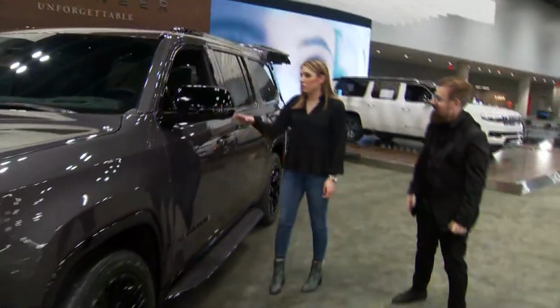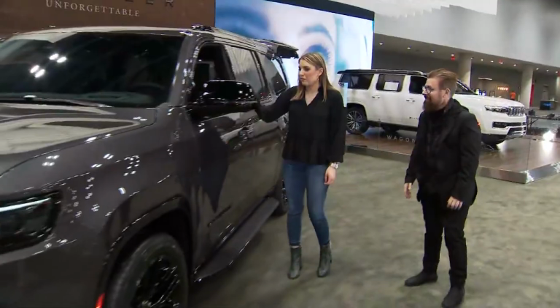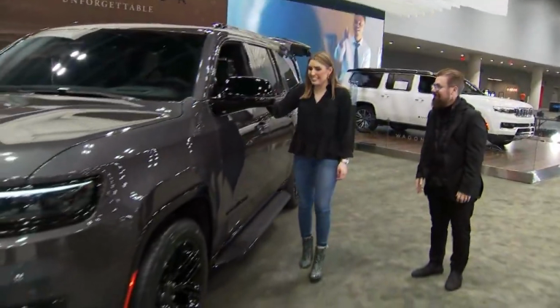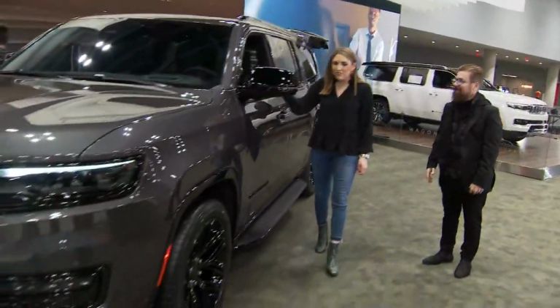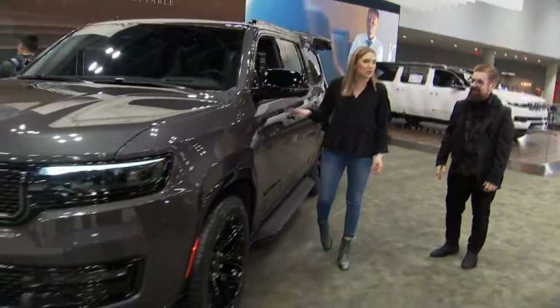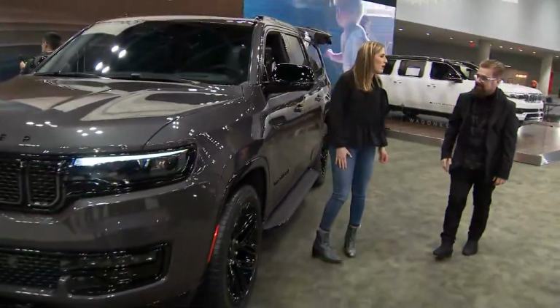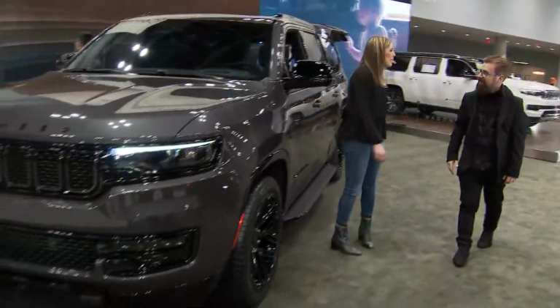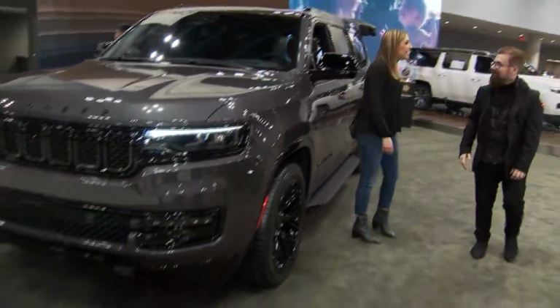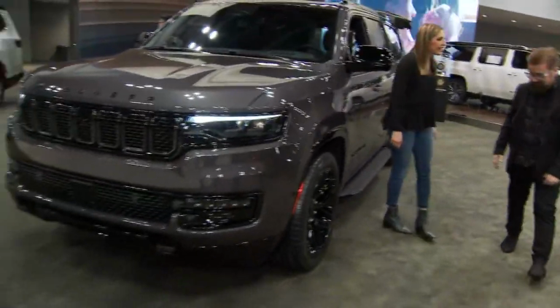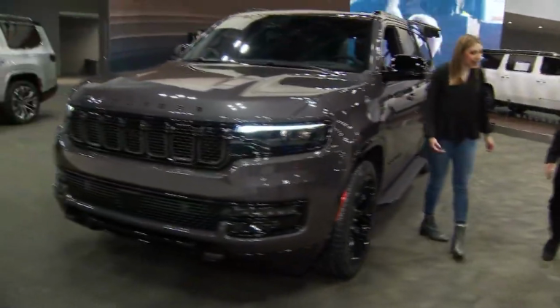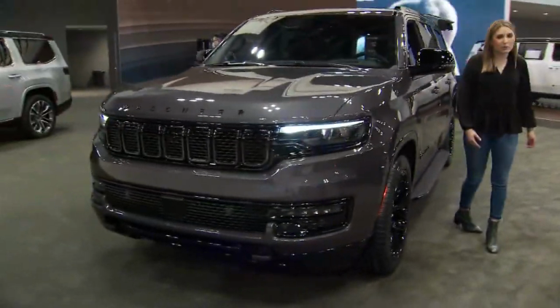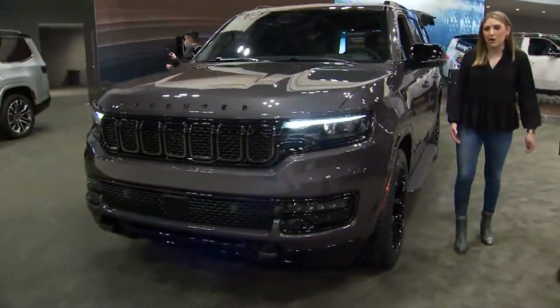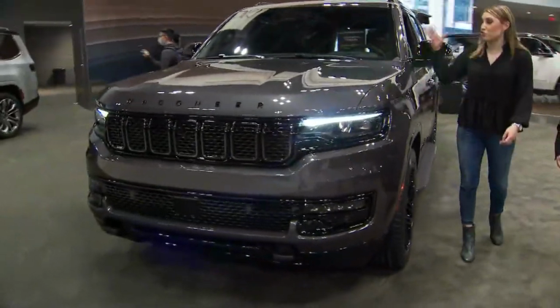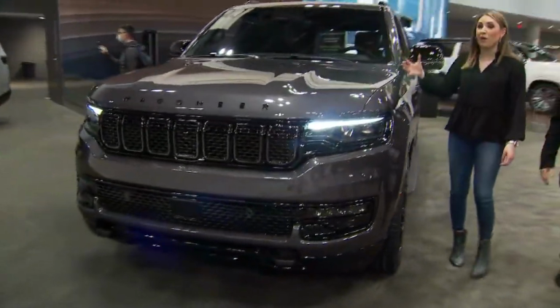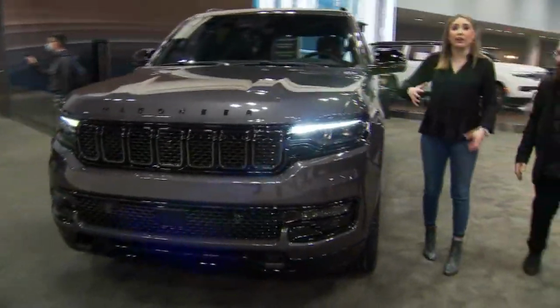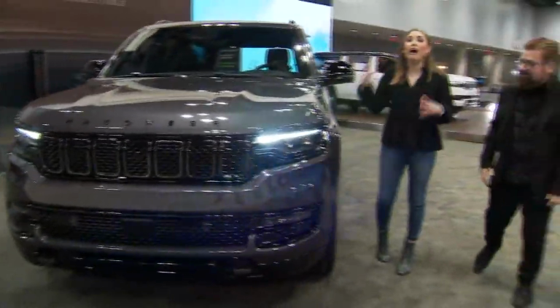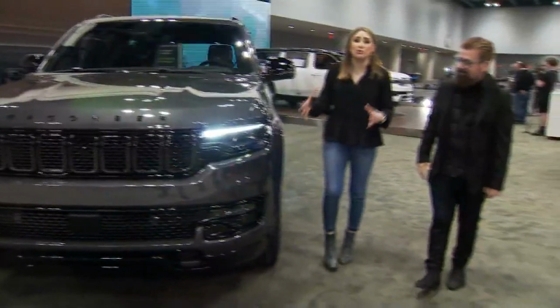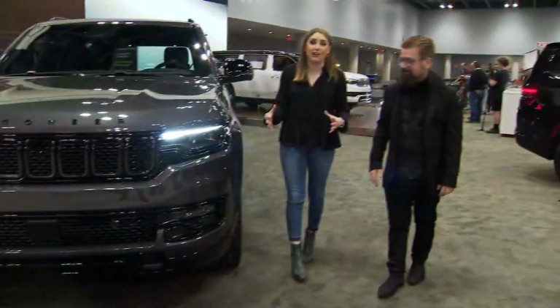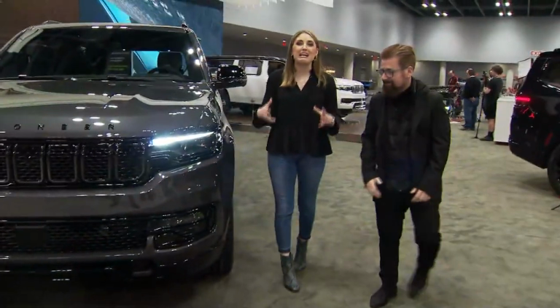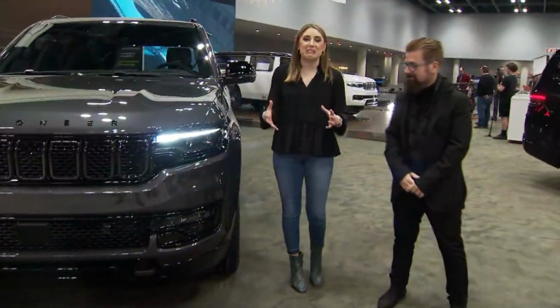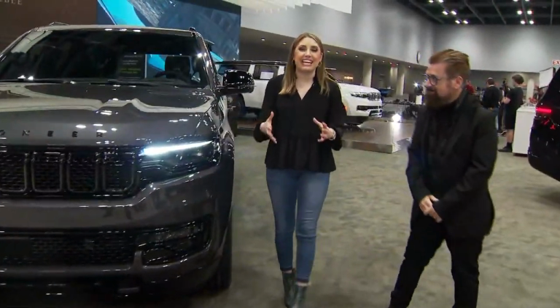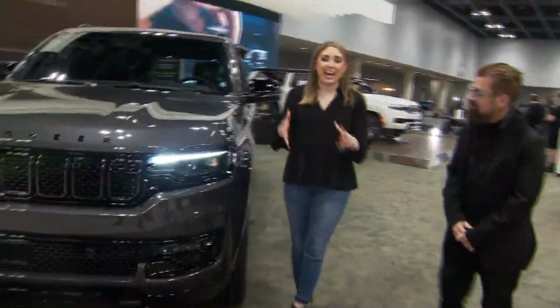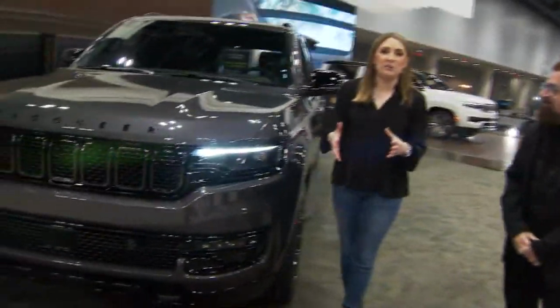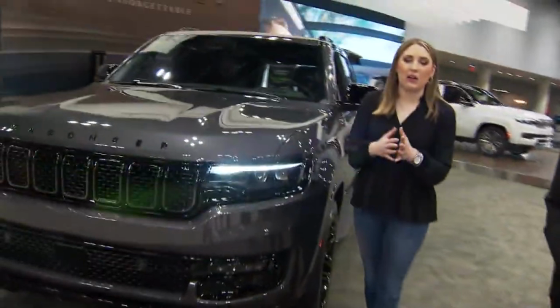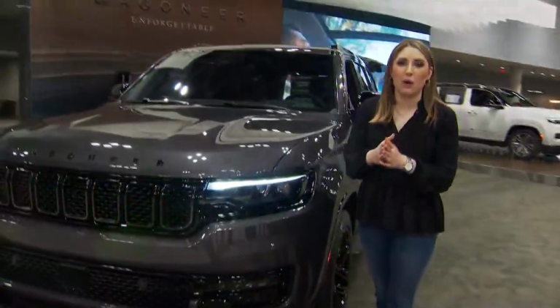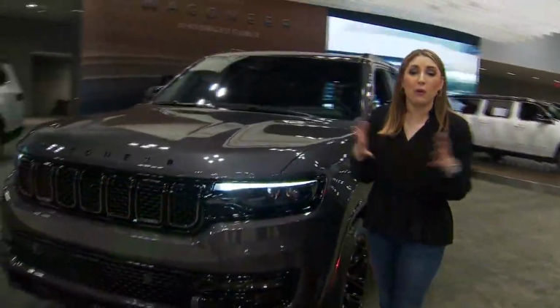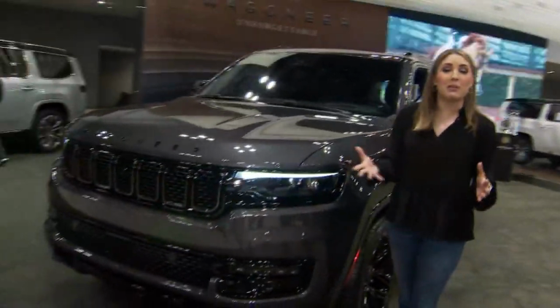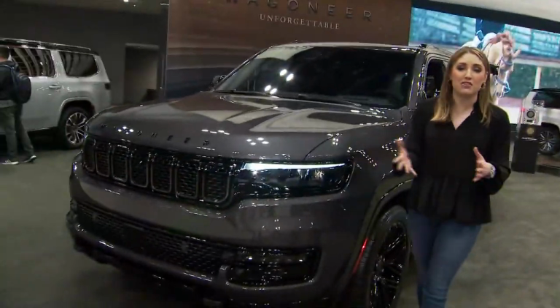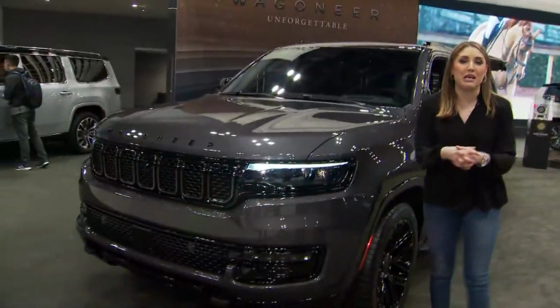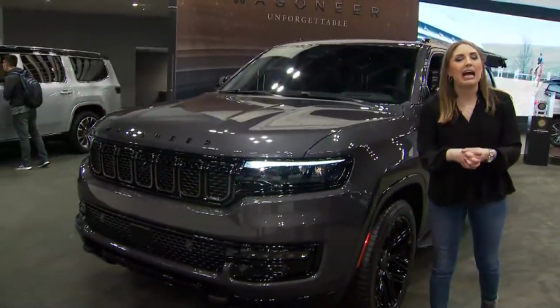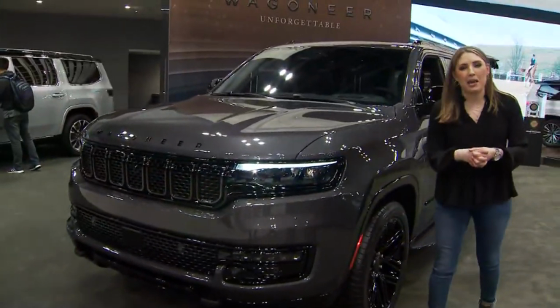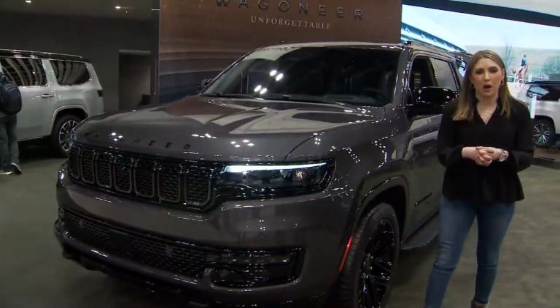Incredible — literally the definition of luxury. Nick, thank you so much. This is just one of again hundreds of cars that you can see at the New York Auto Show. Reporting from inside the Javits Center, I'm Katie Corrado.